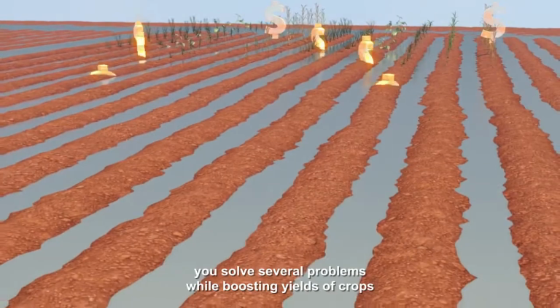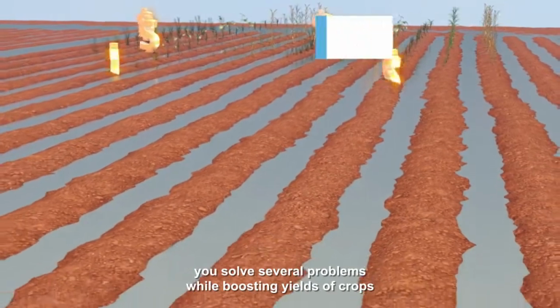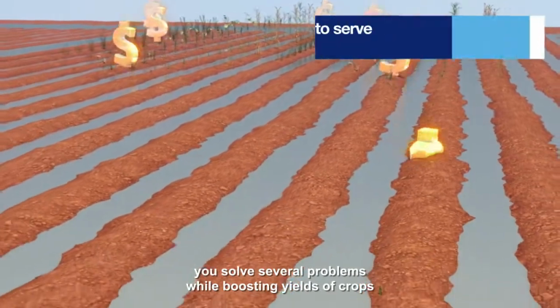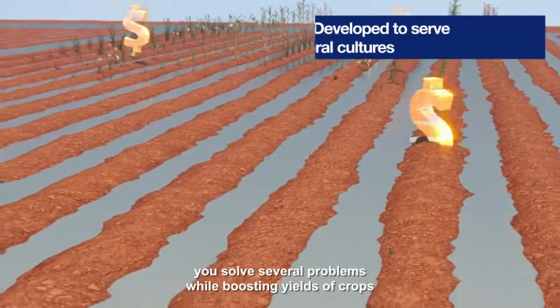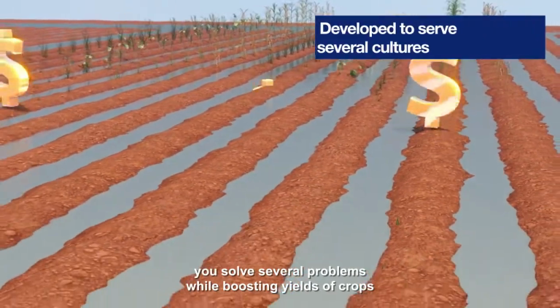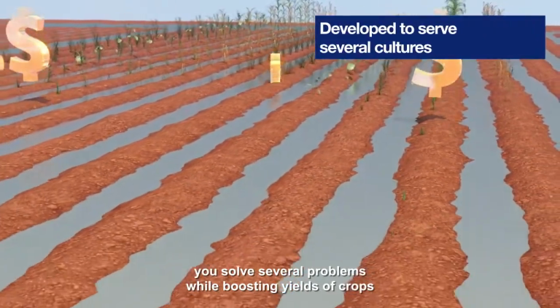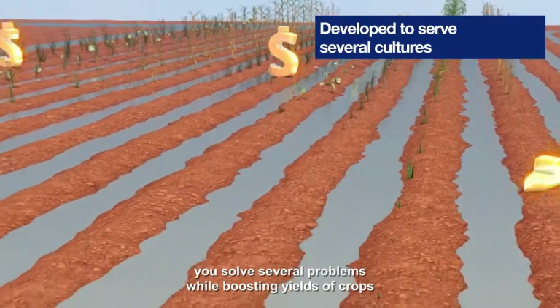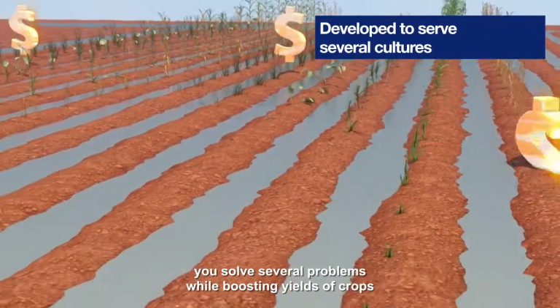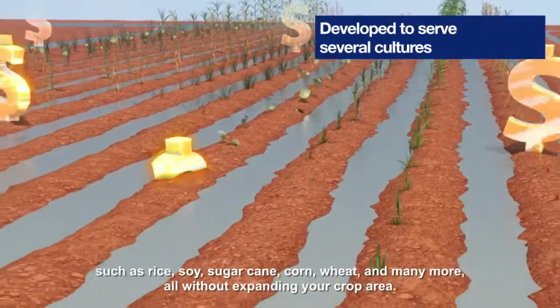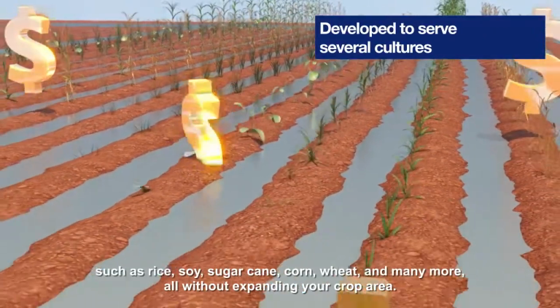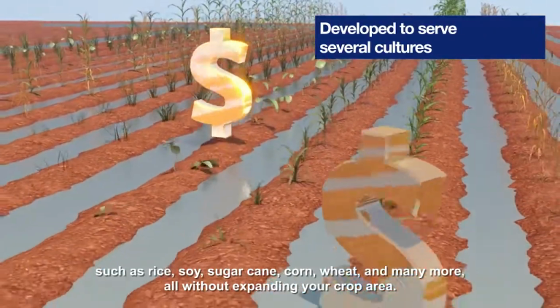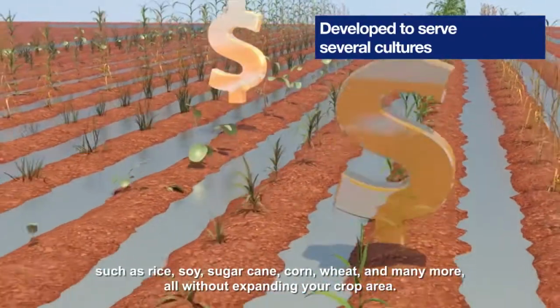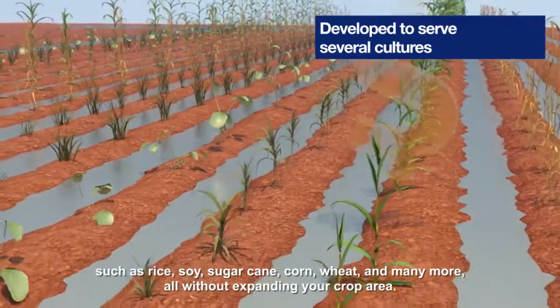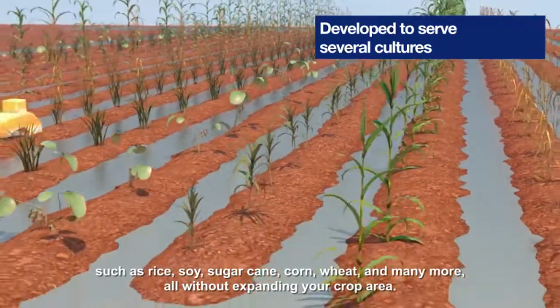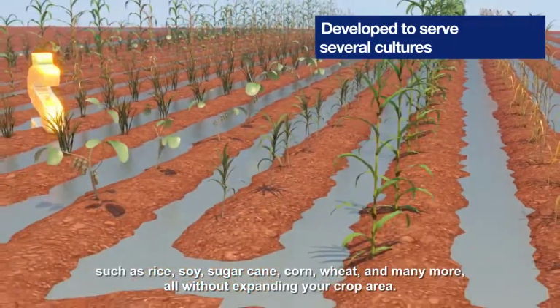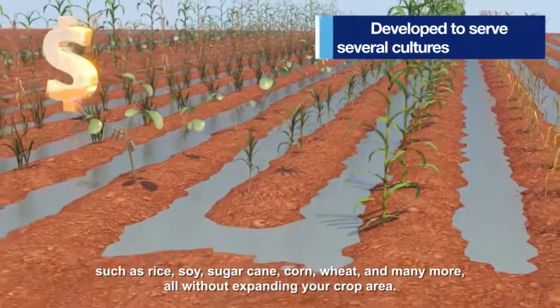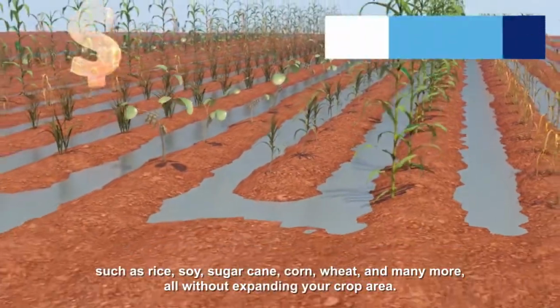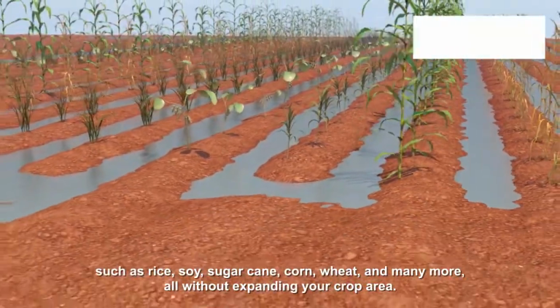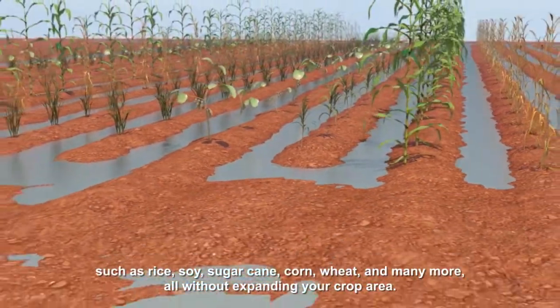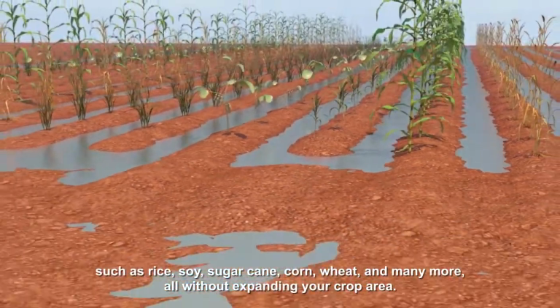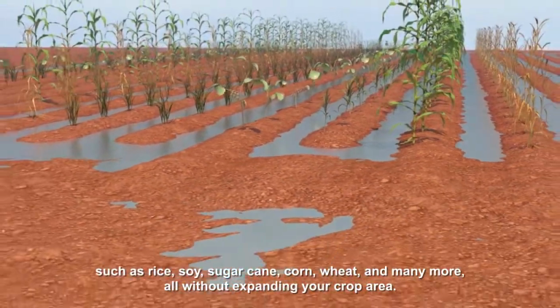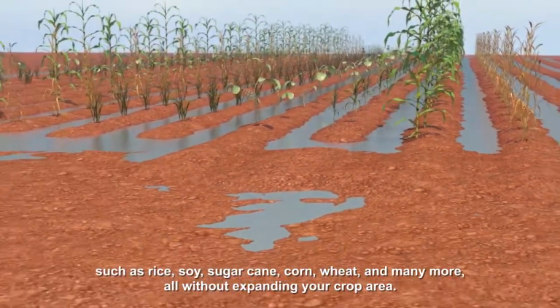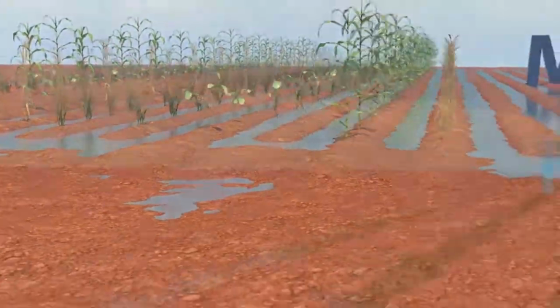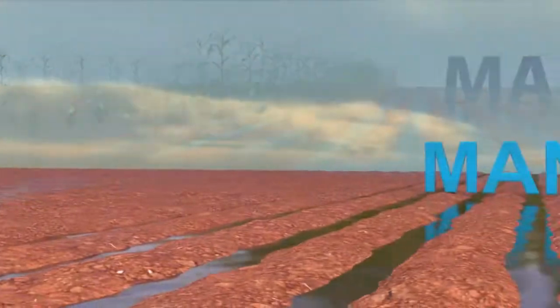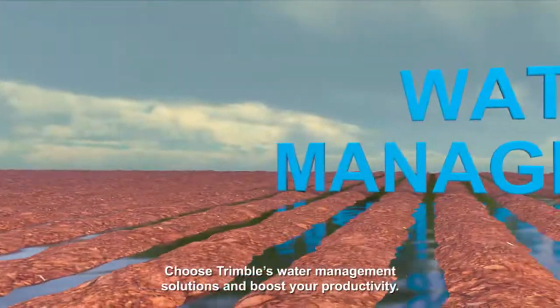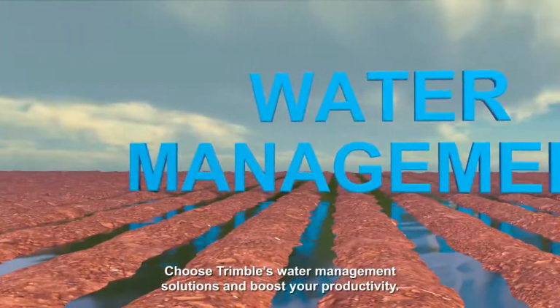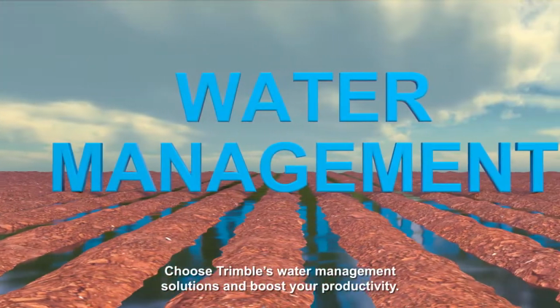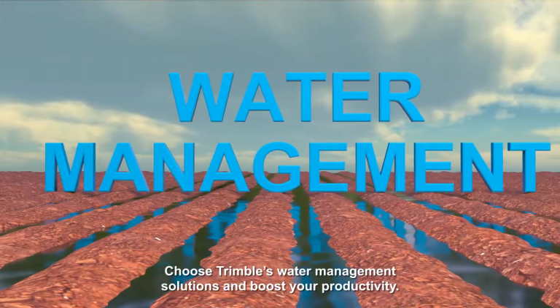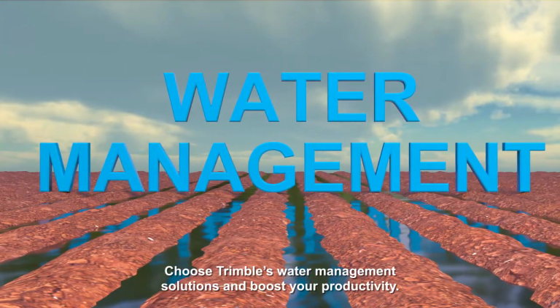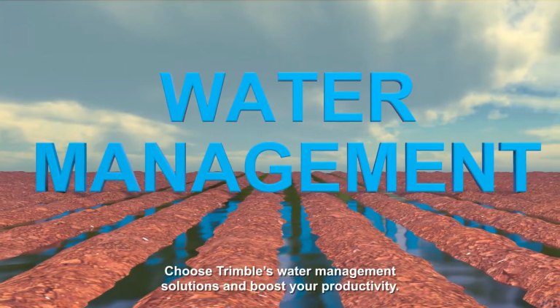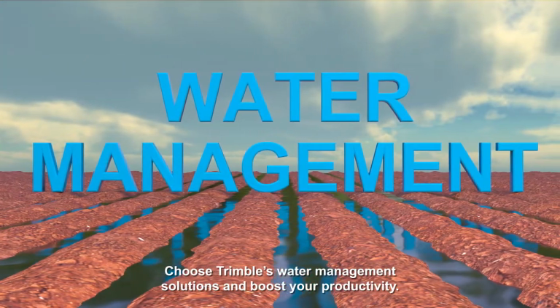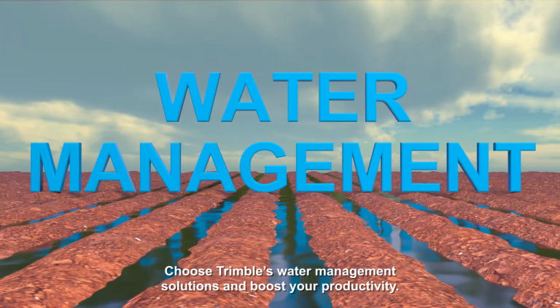Just like that, in only three steps, you solve several problems while boosting yields of crops such as rice, soy, sugarcane, corn, wheat, and many more — all without expanding your crop area. Choose Trimble's water management solutions and boost your productivity.